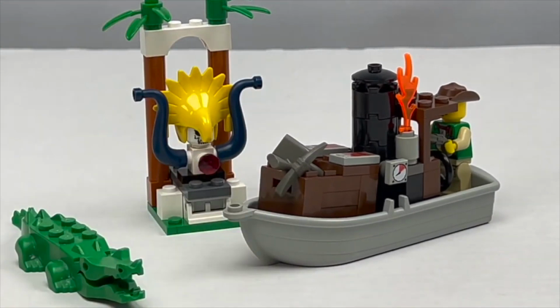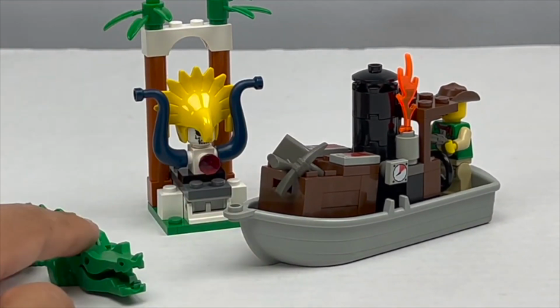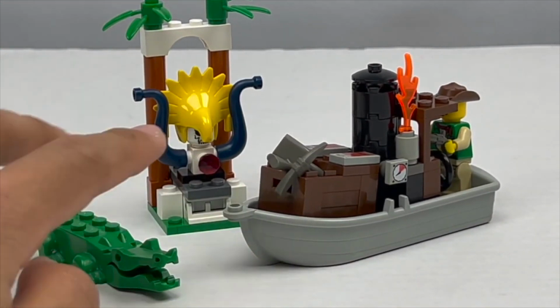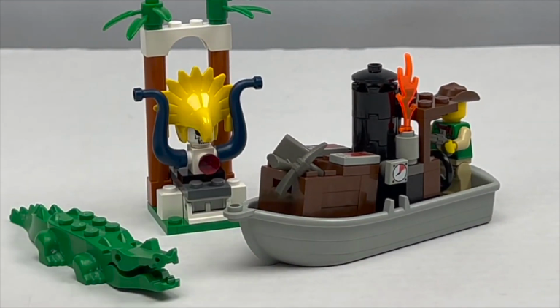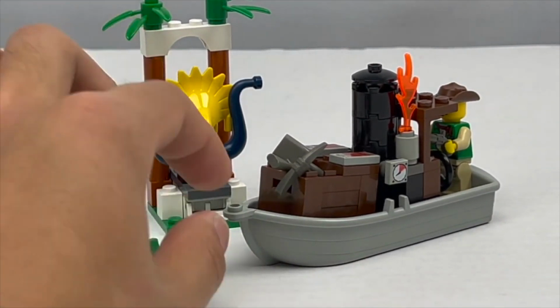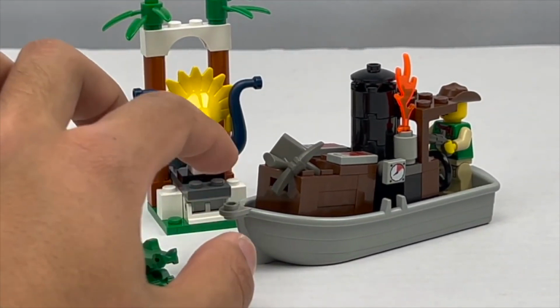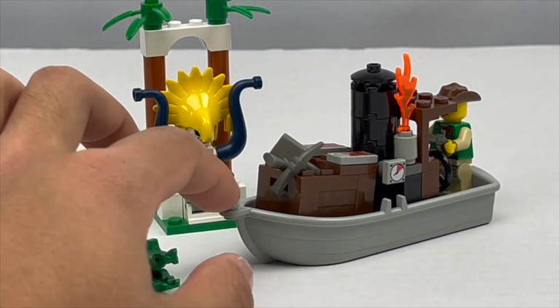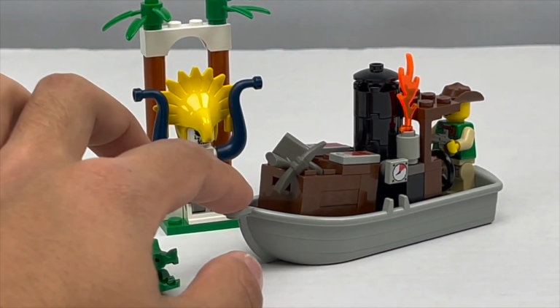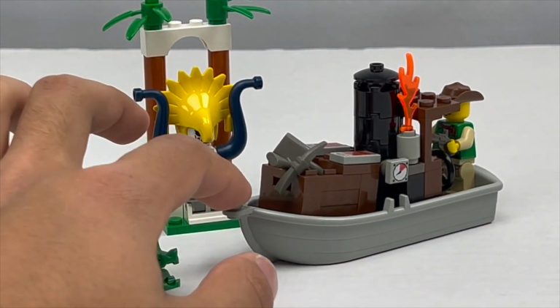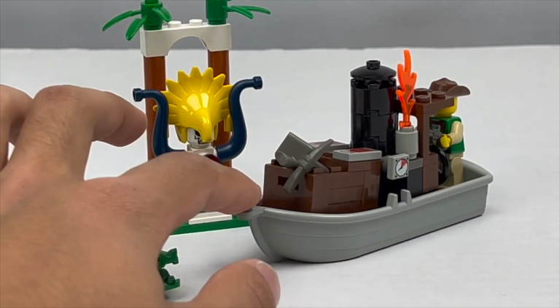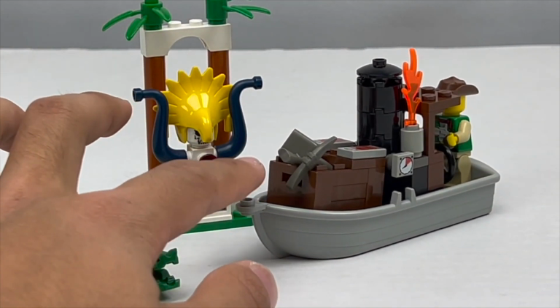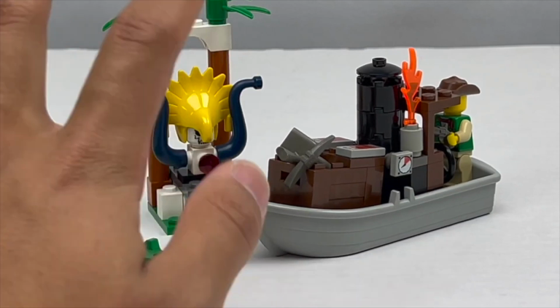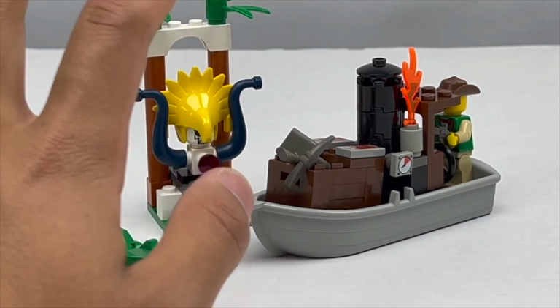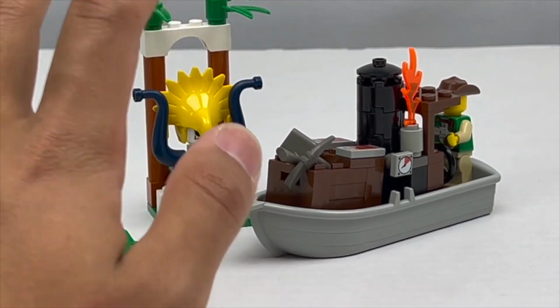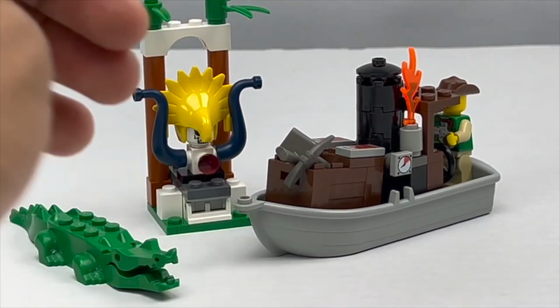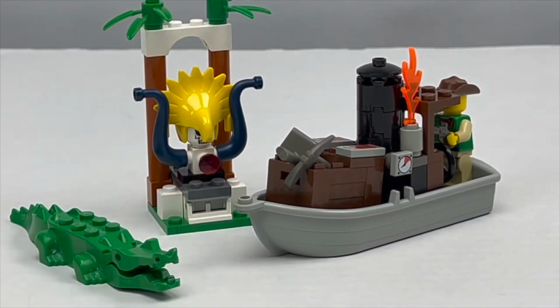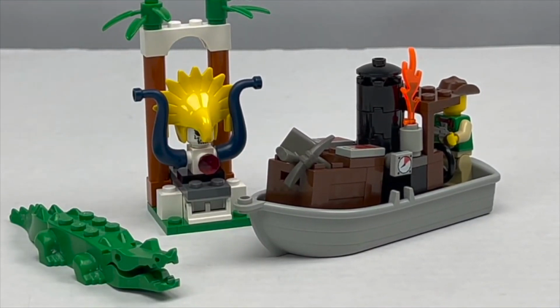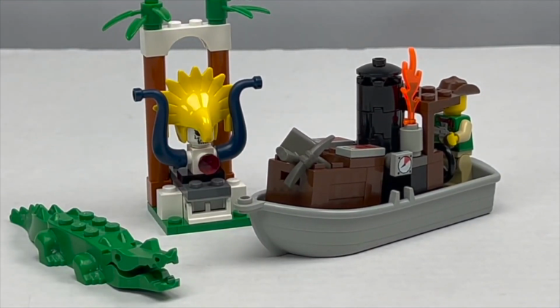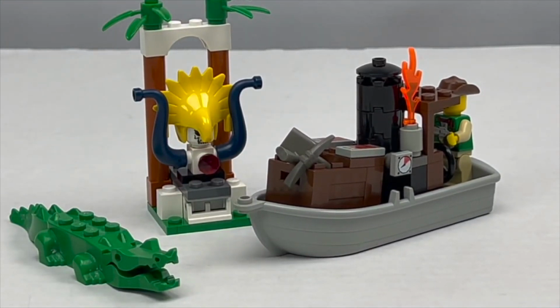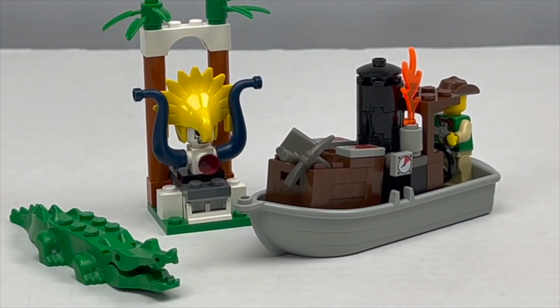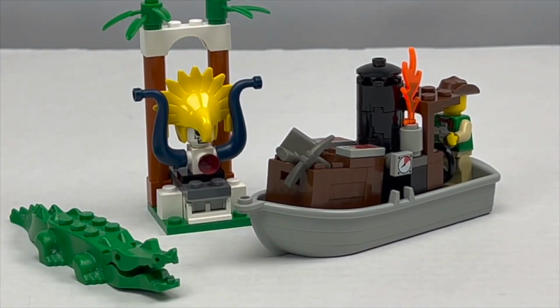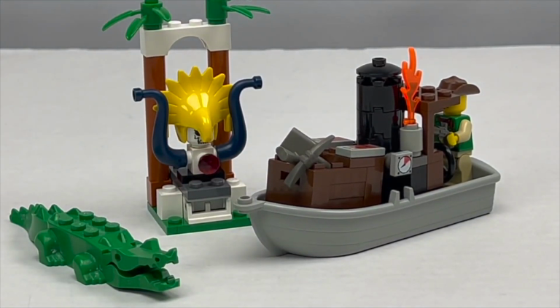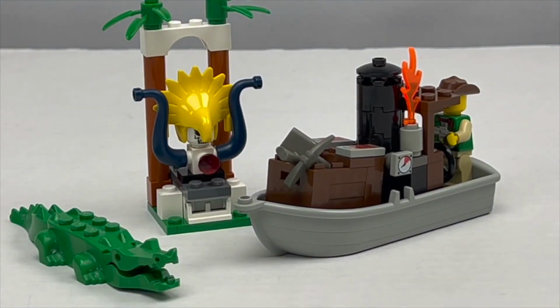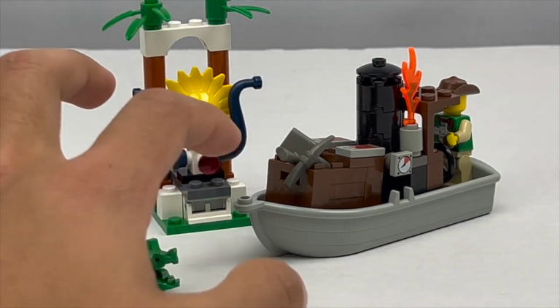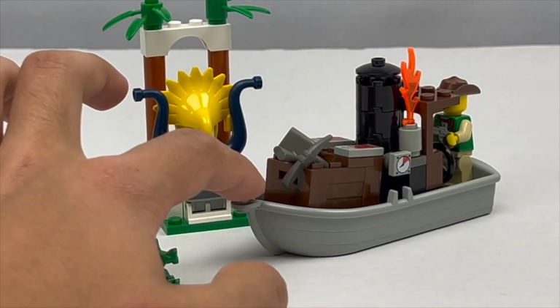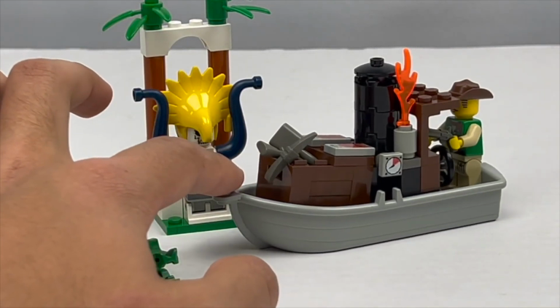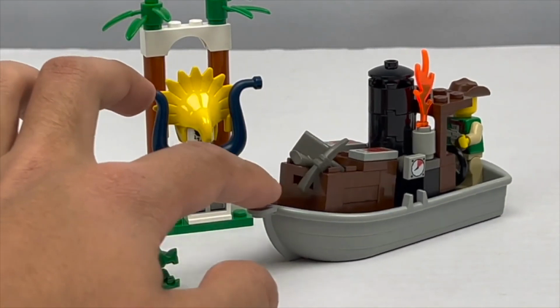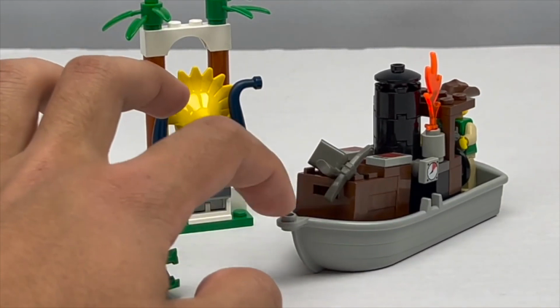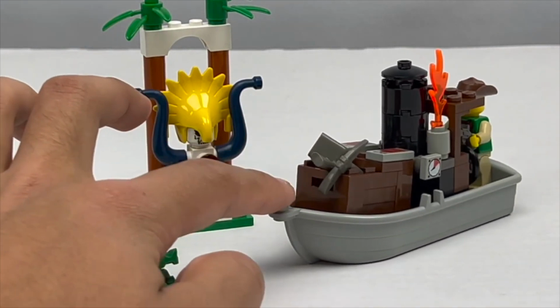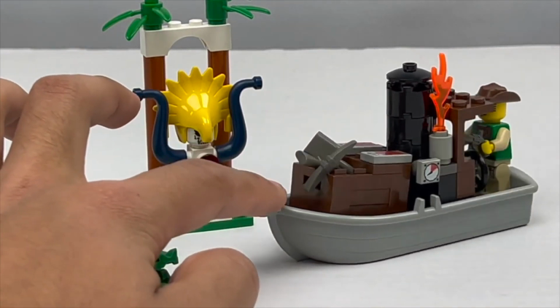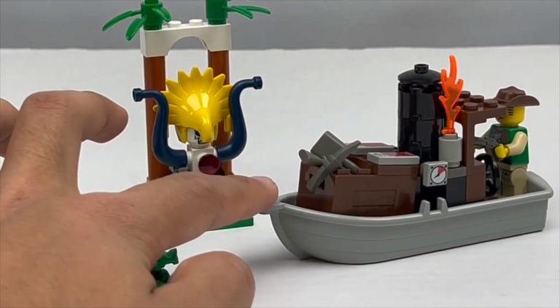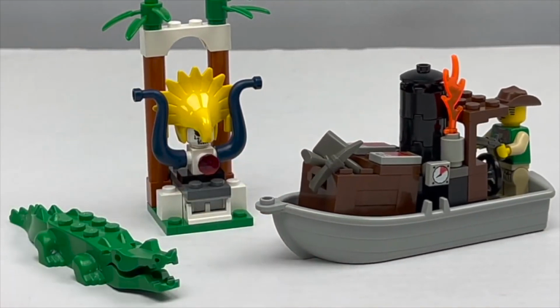Over the years I would pick up more and more Adventurer sets that were far larger than this, but I never actually got around to this set until now. And I'm very happy that I did, because I simply love how classic and retro the style of this set is.